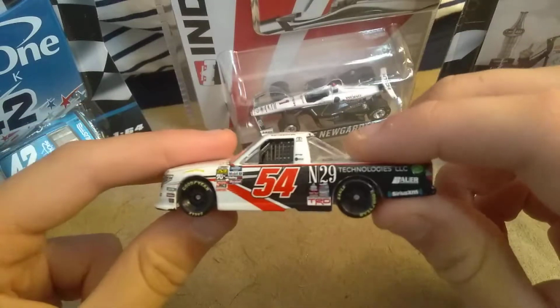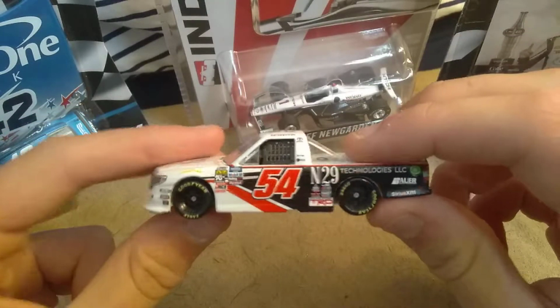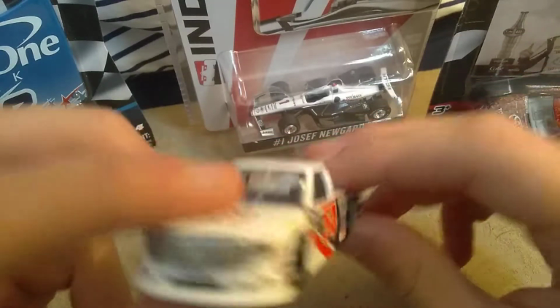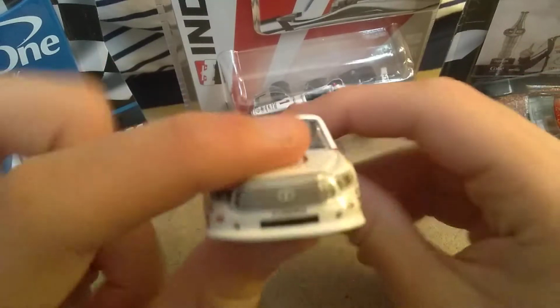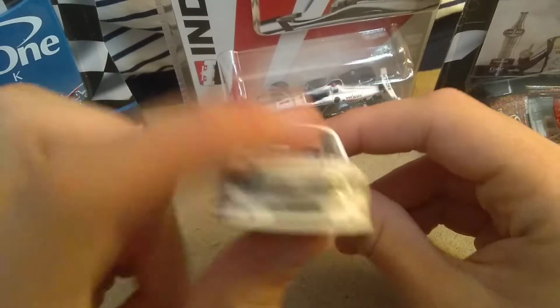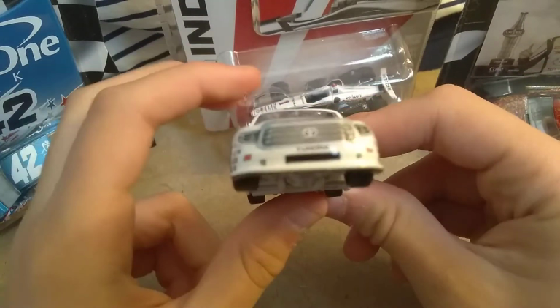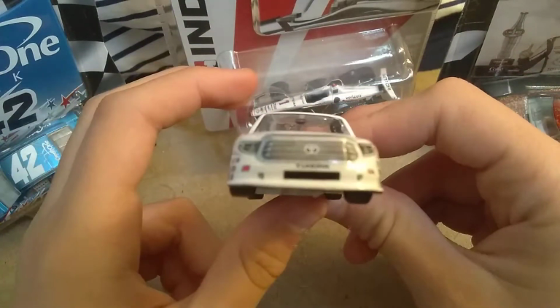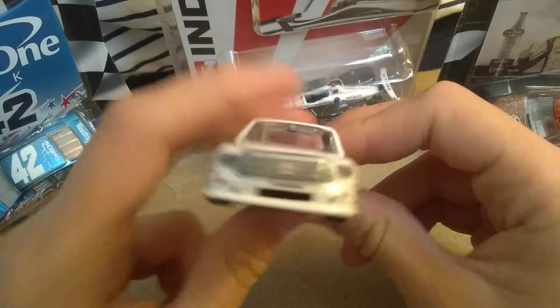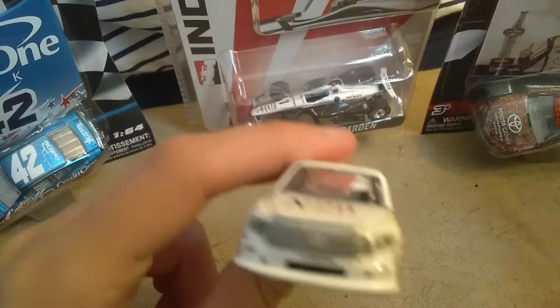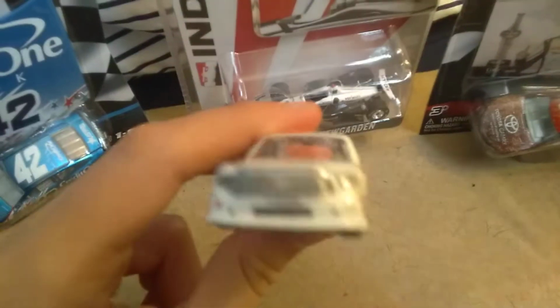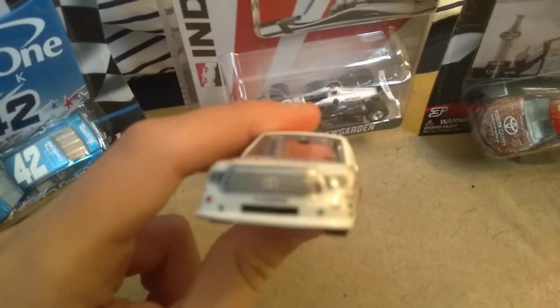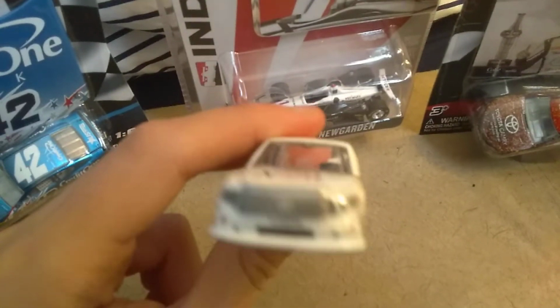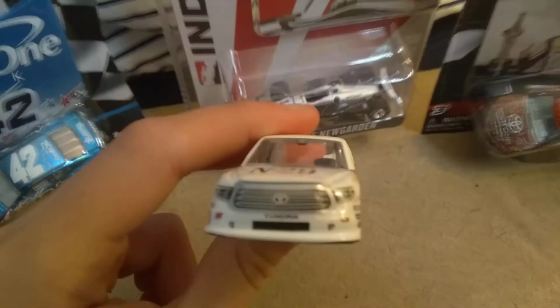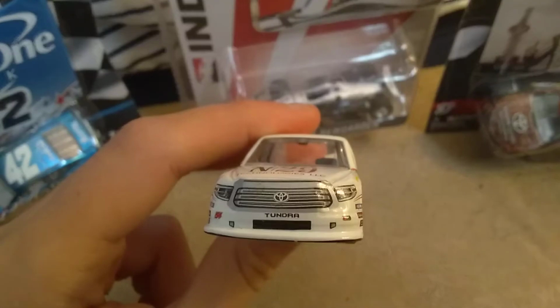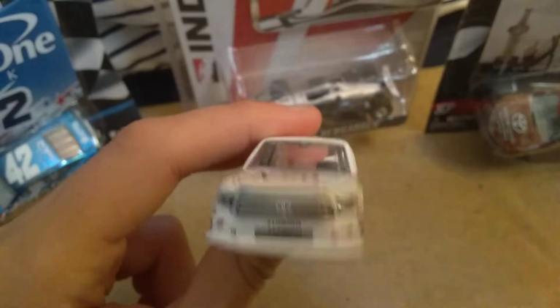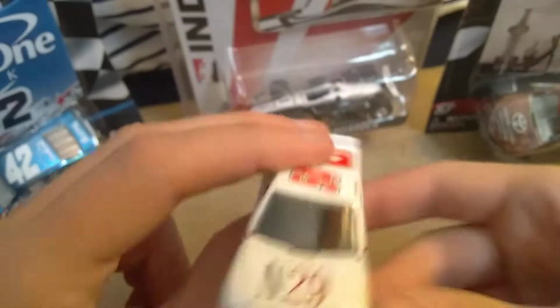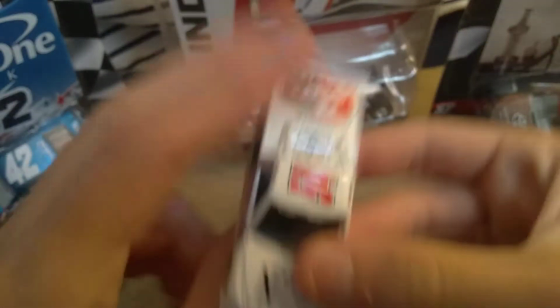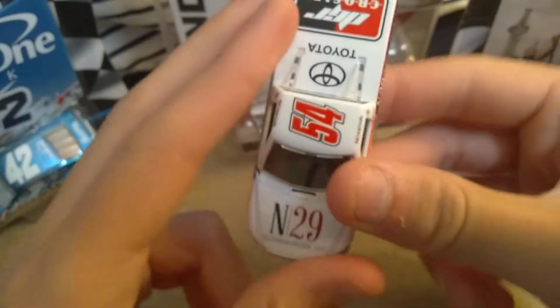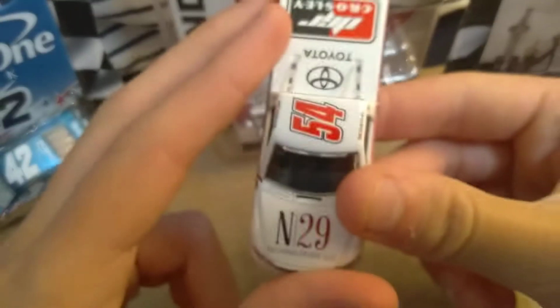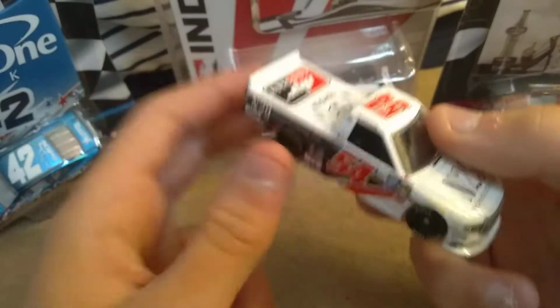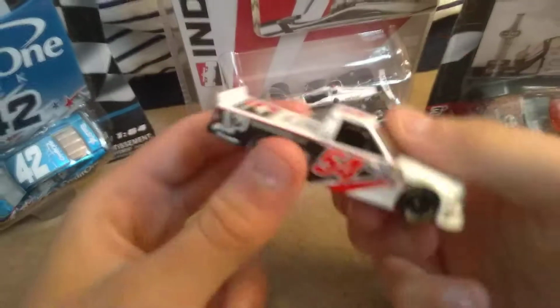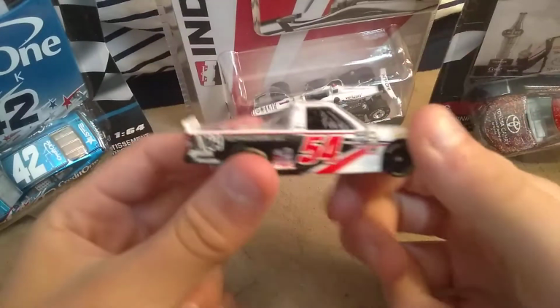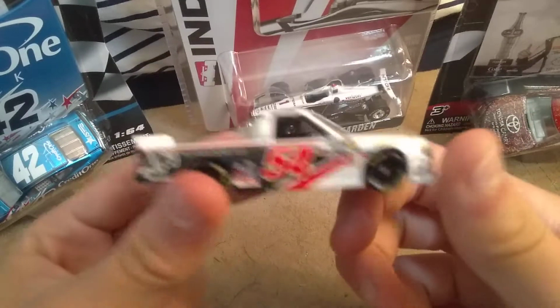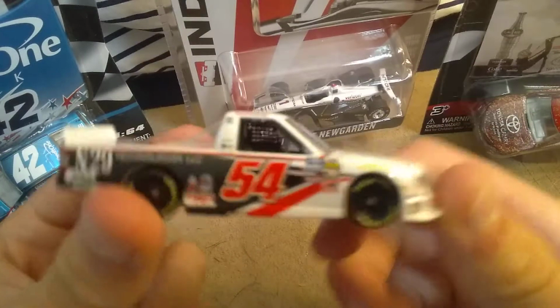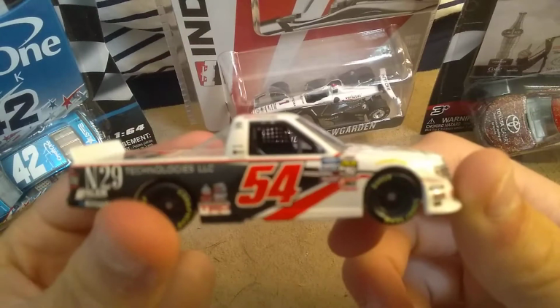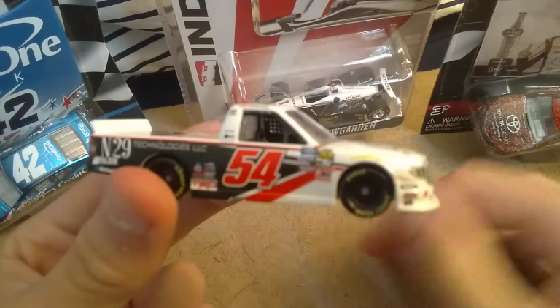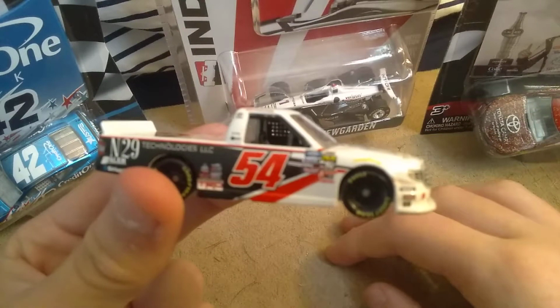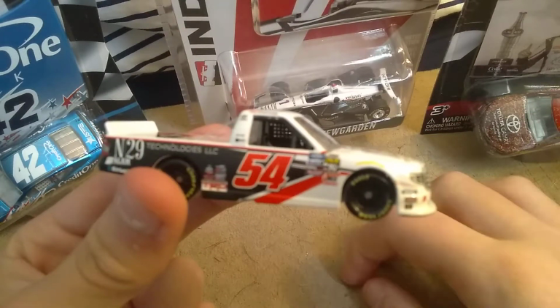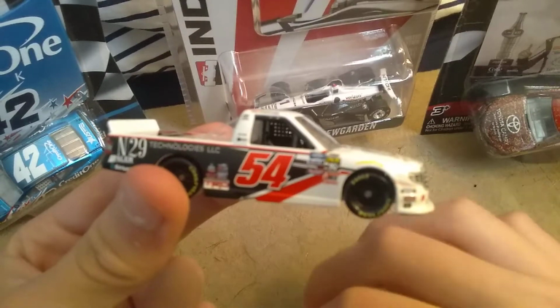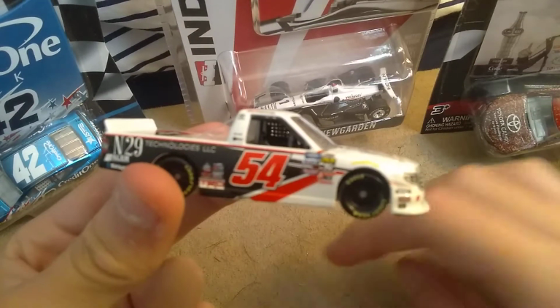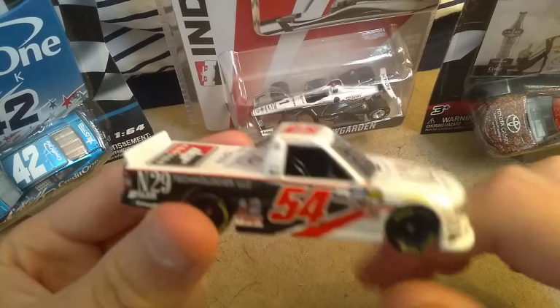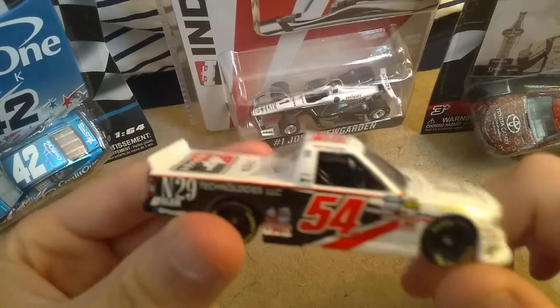Natalie Decker though — she hasn't been that good this season. The 54 truck in general has crashed every single race.